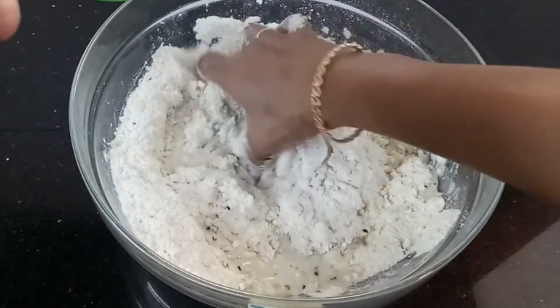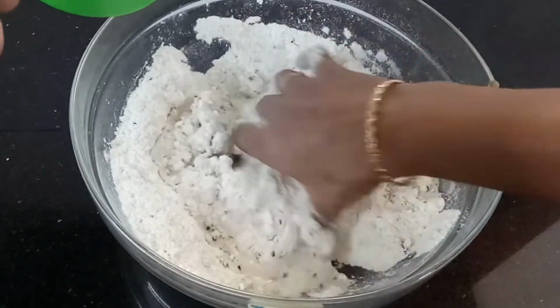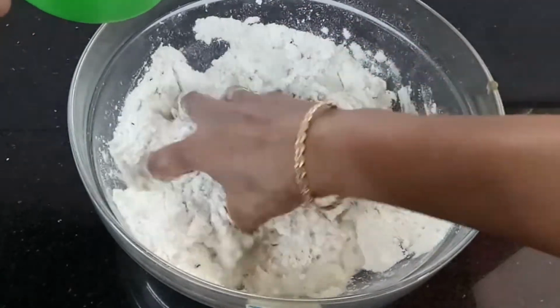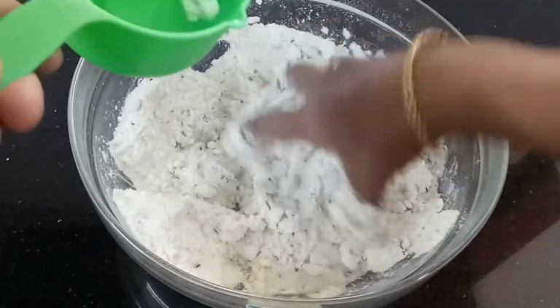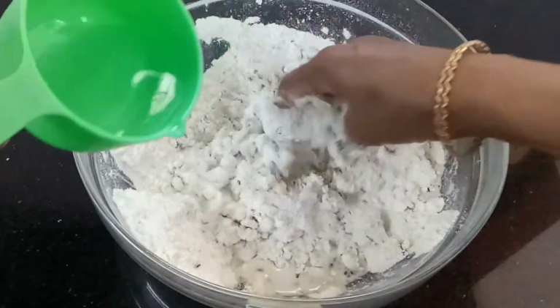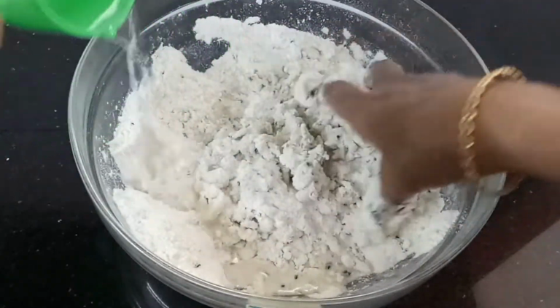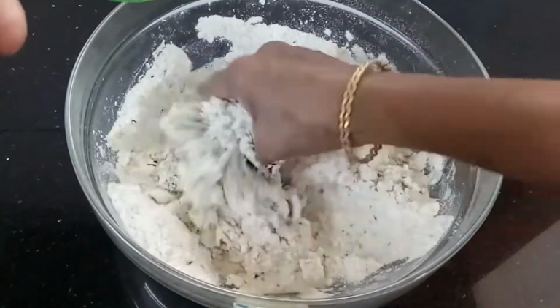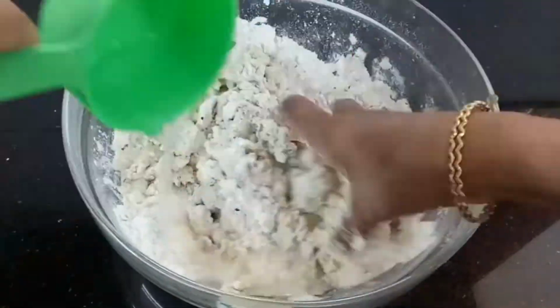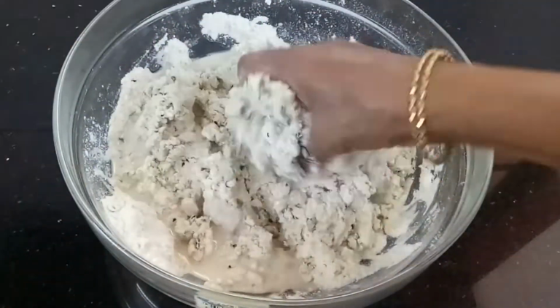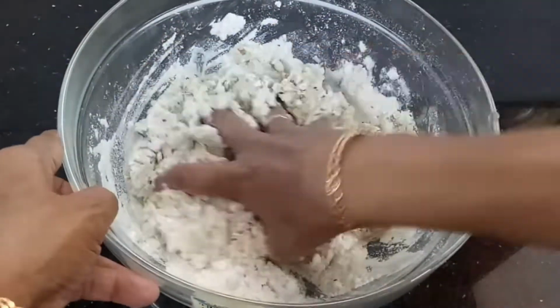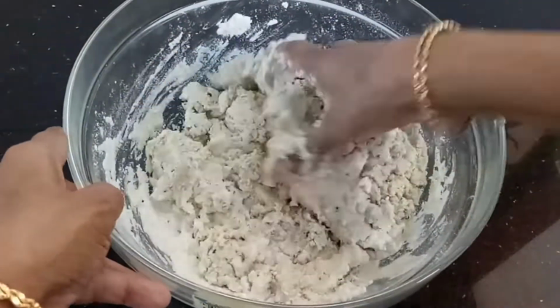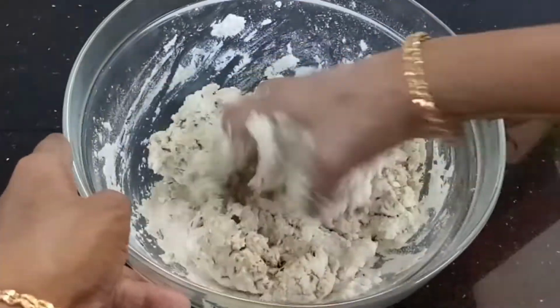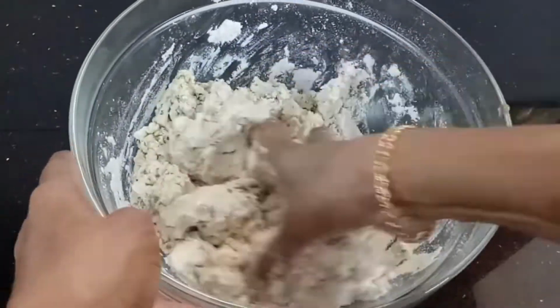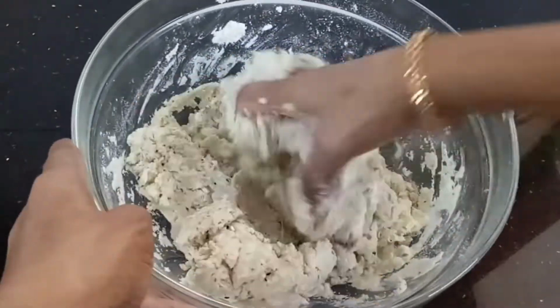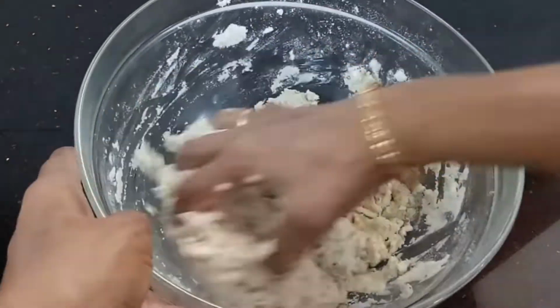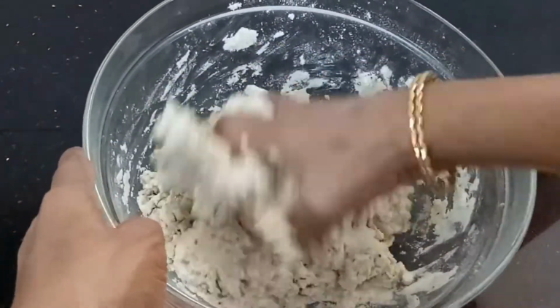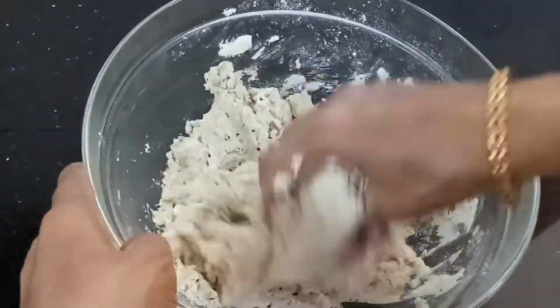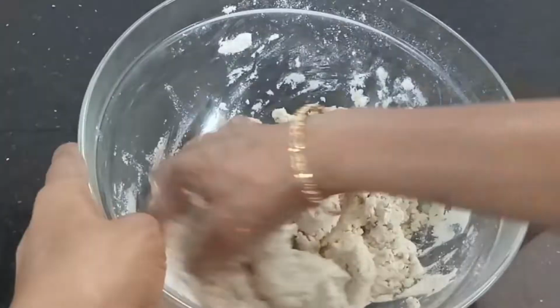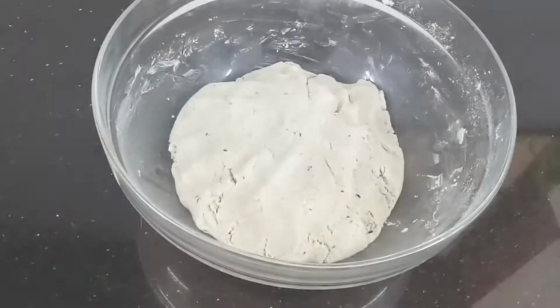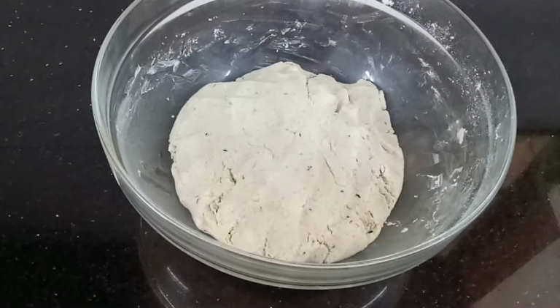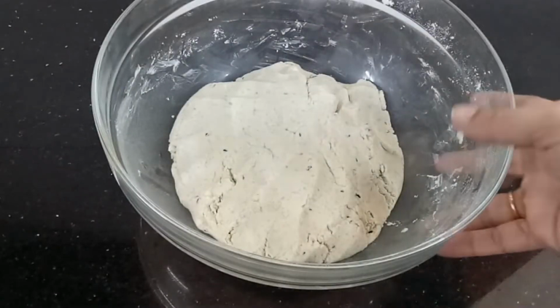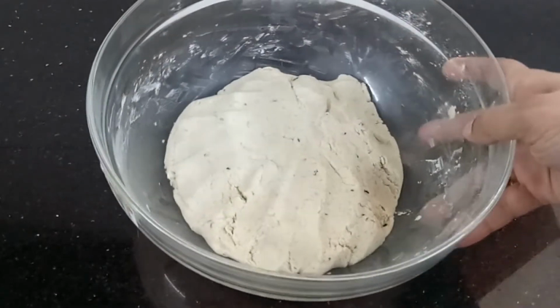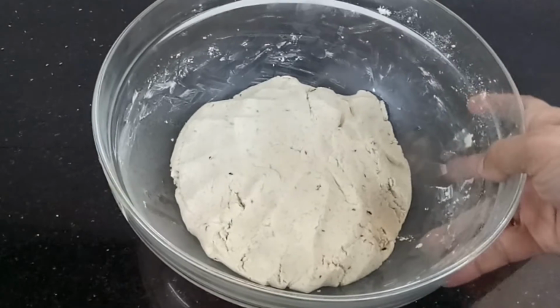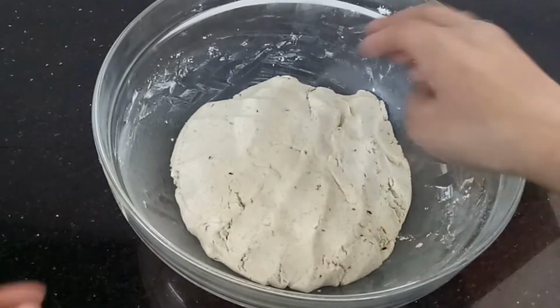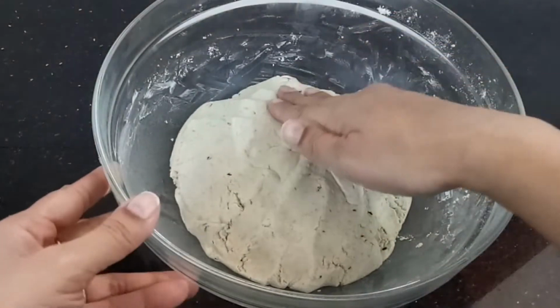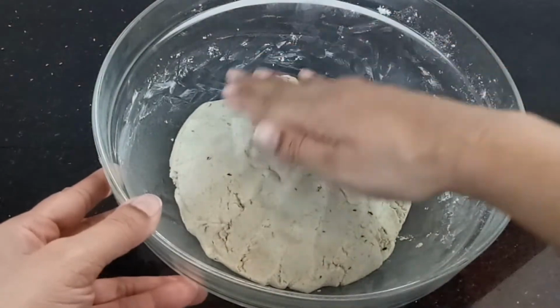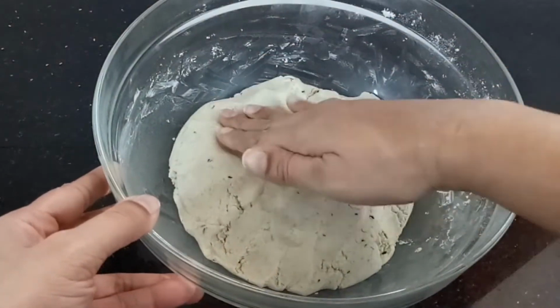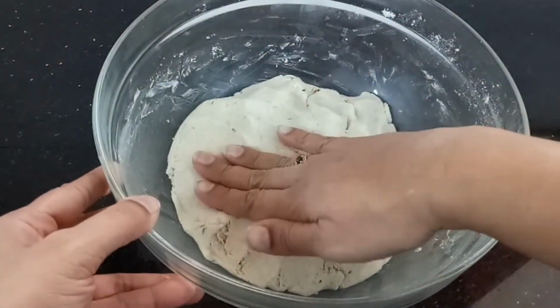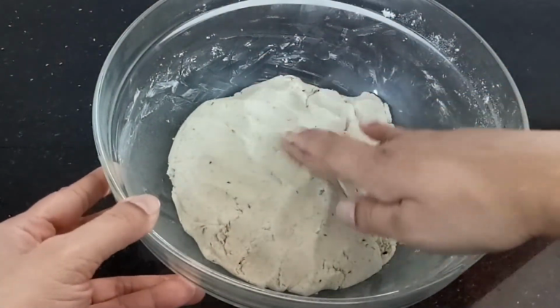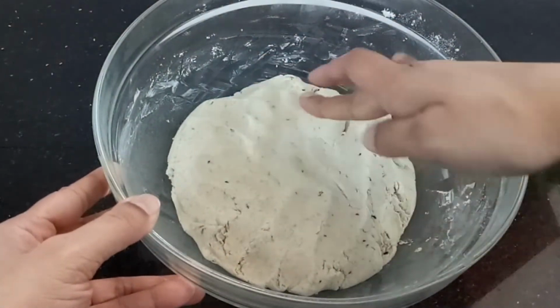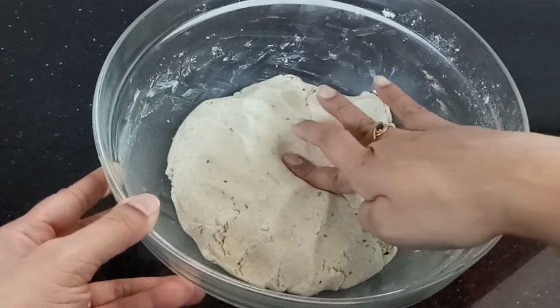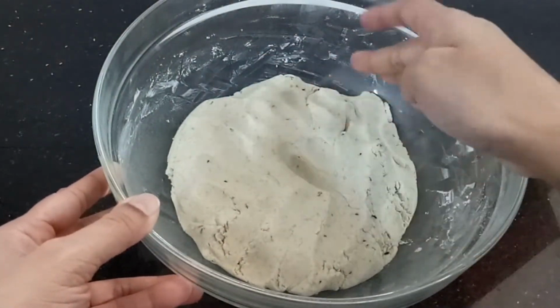I have only one cup of milk. I will mix a little bit and mix it all together in a consistency. I will do this again.